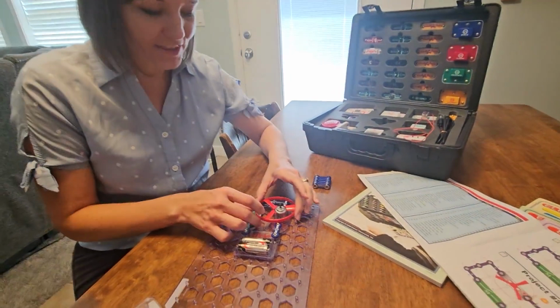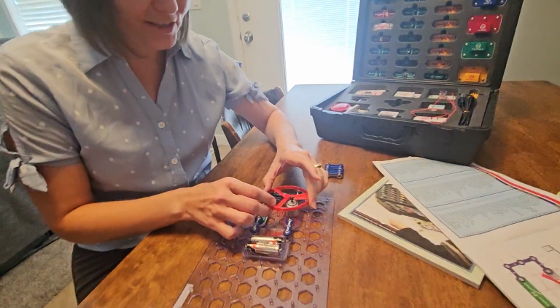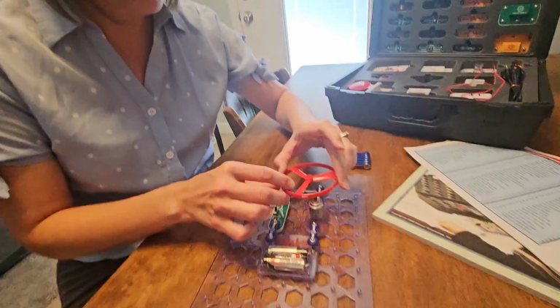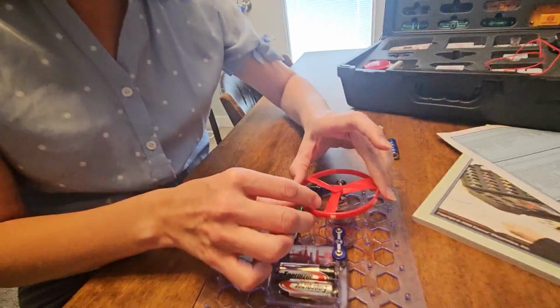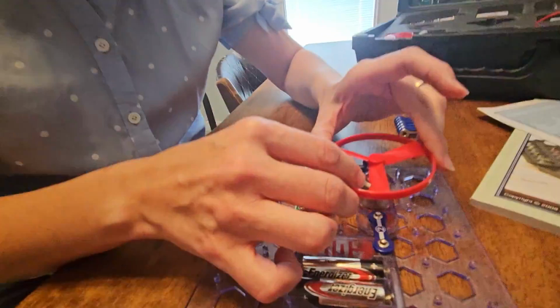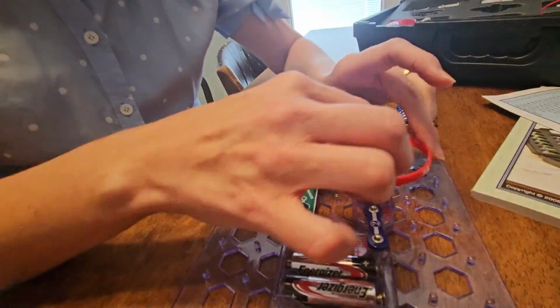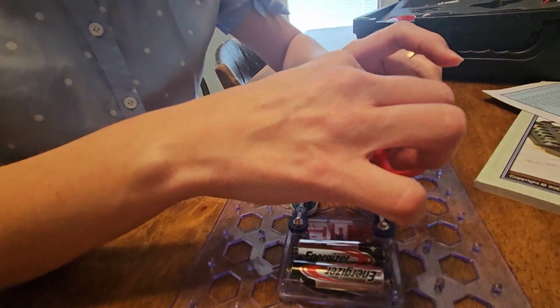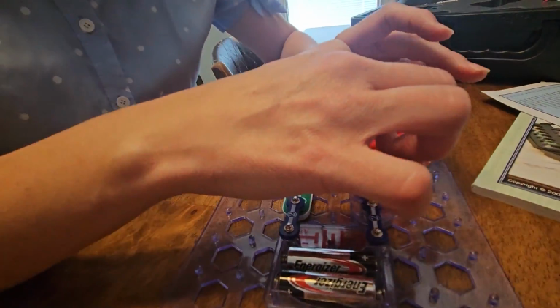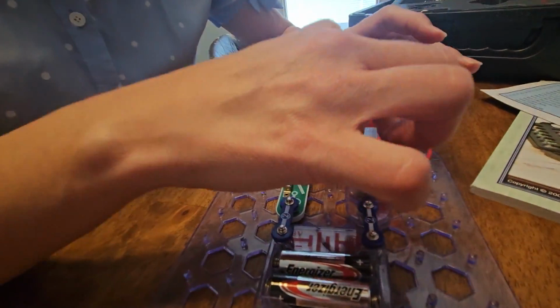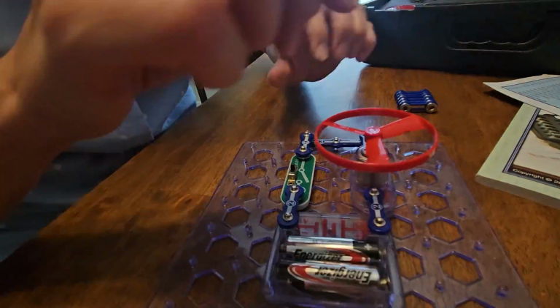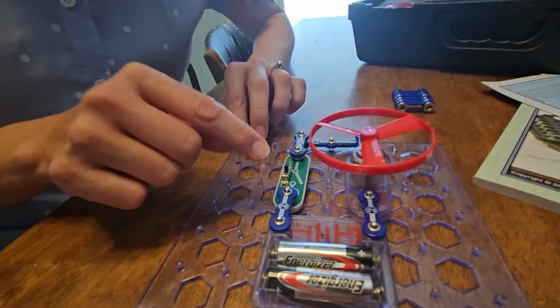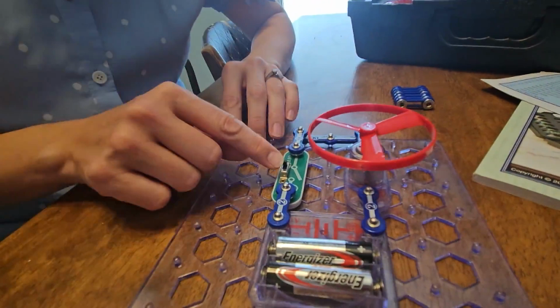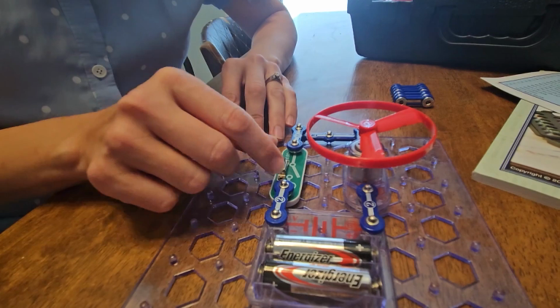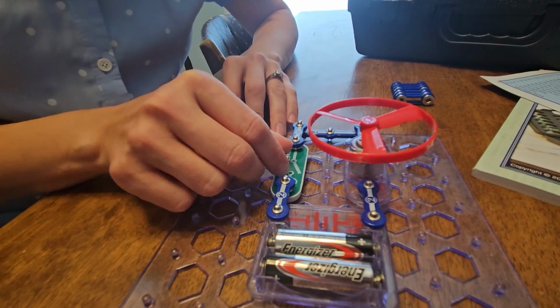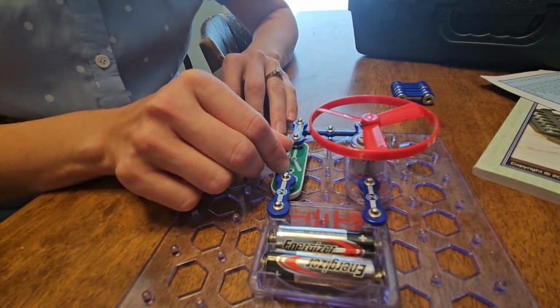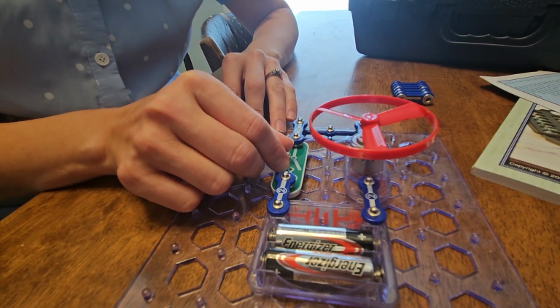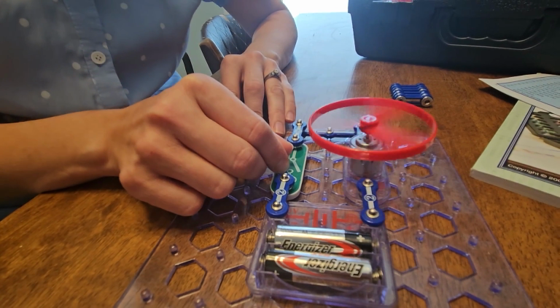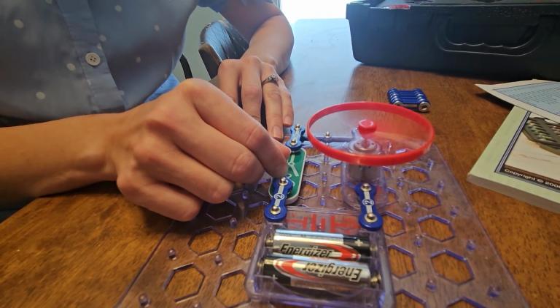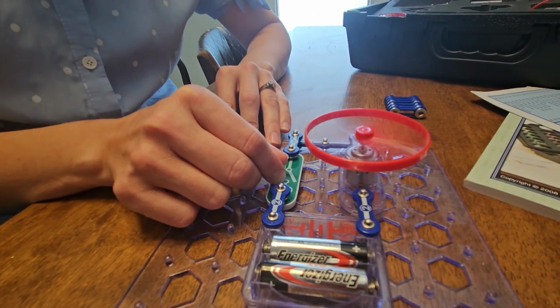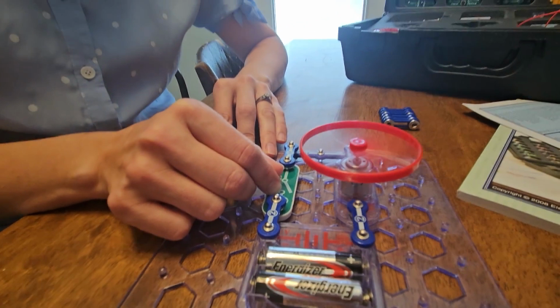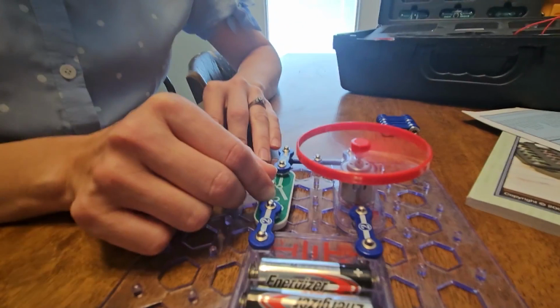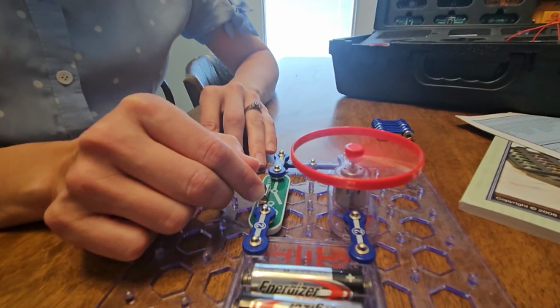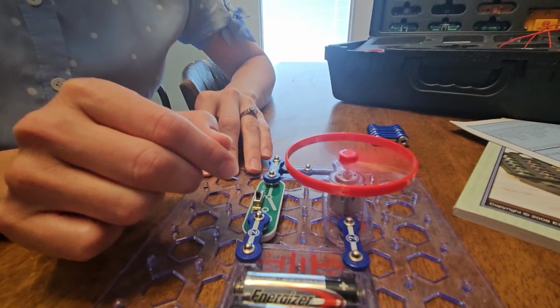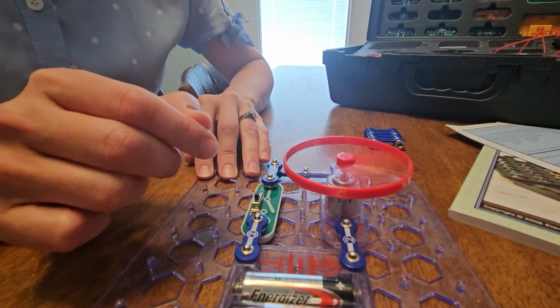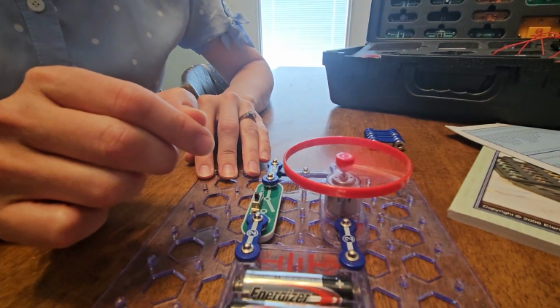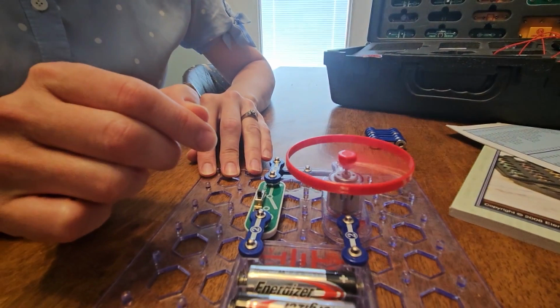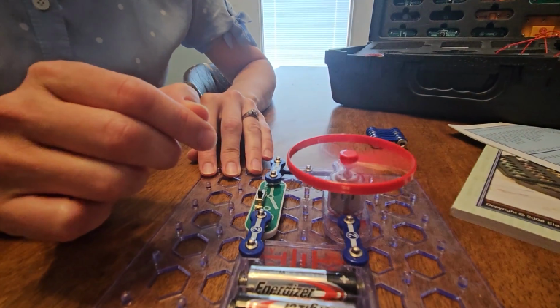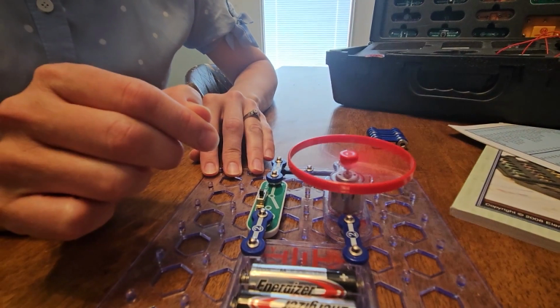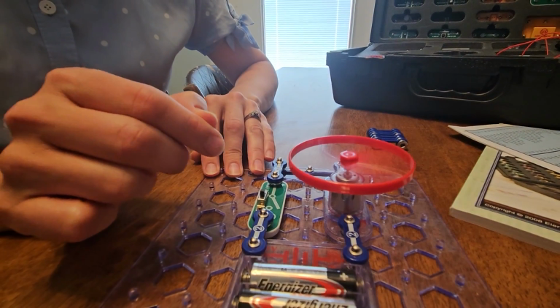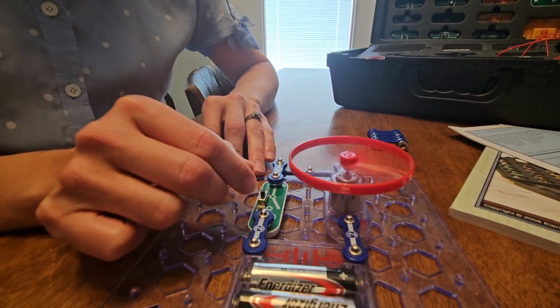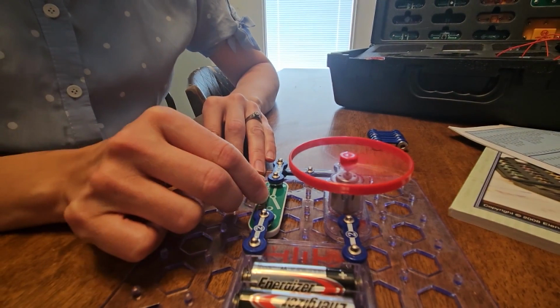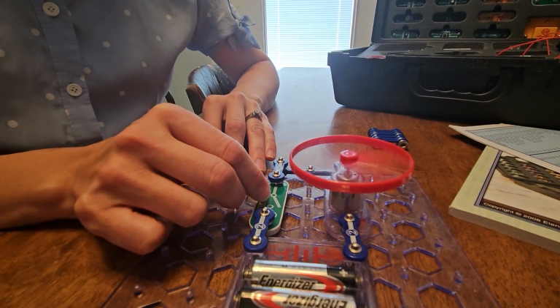This cool thing for this one has a little switch and you turn it on and it starts spinning away.